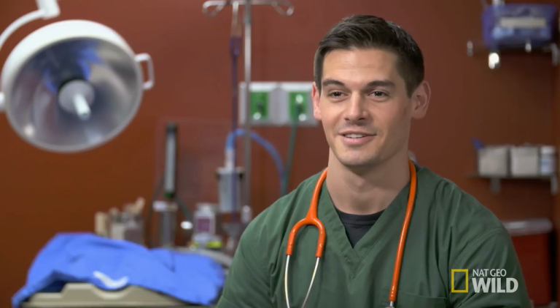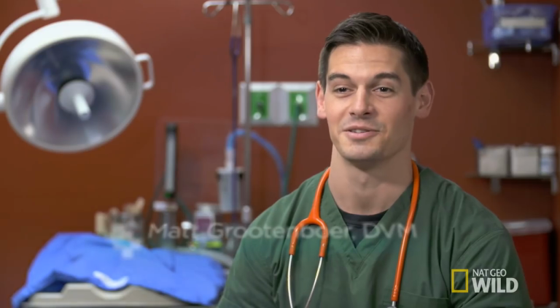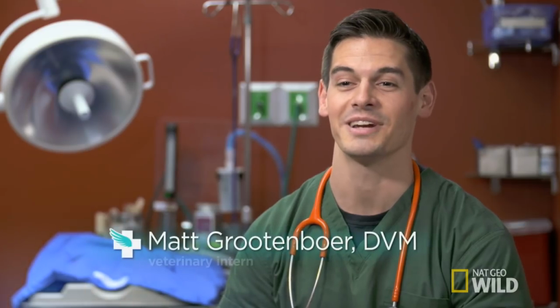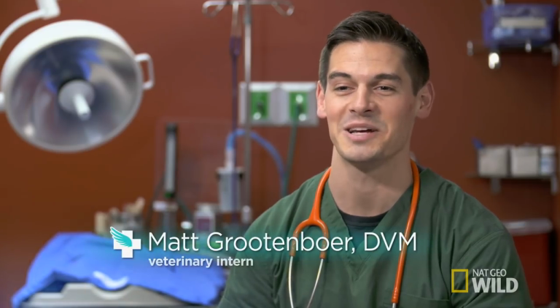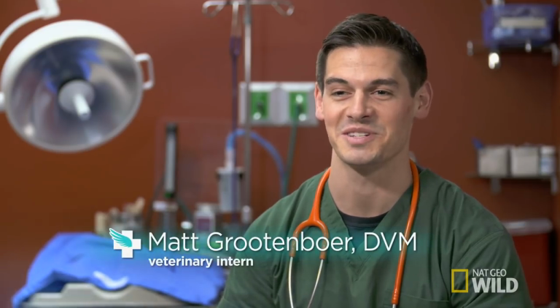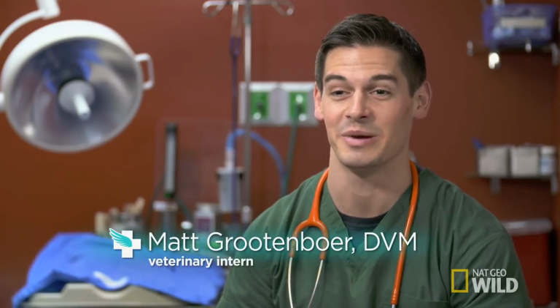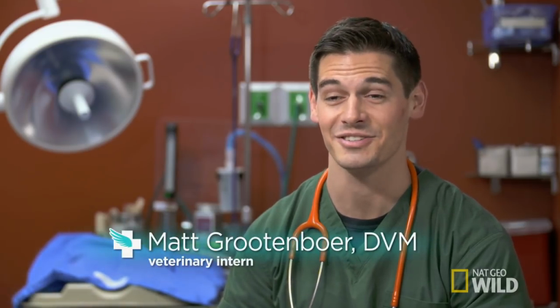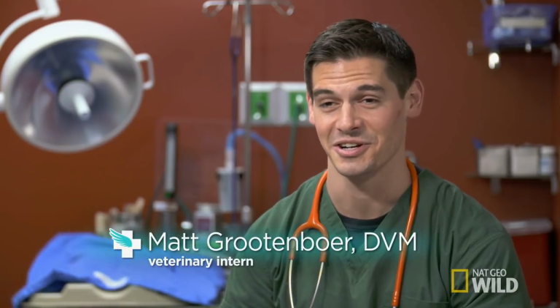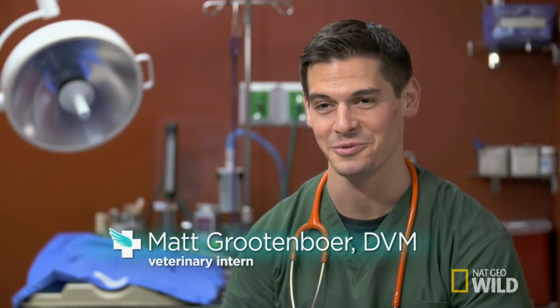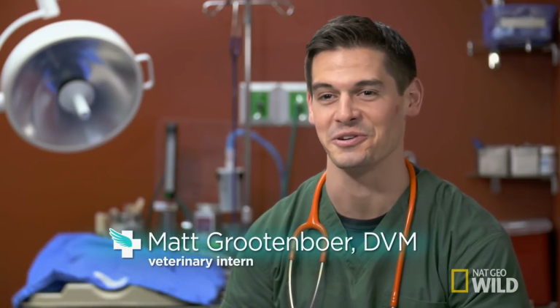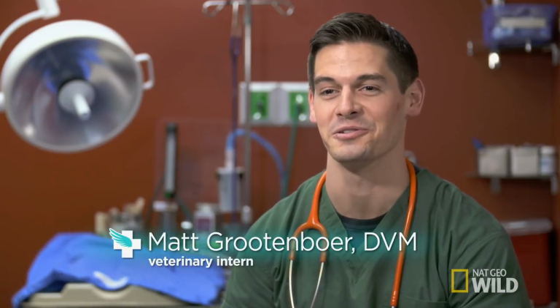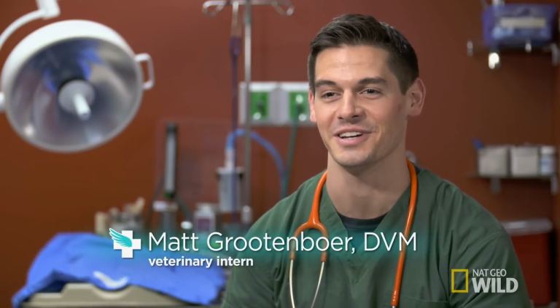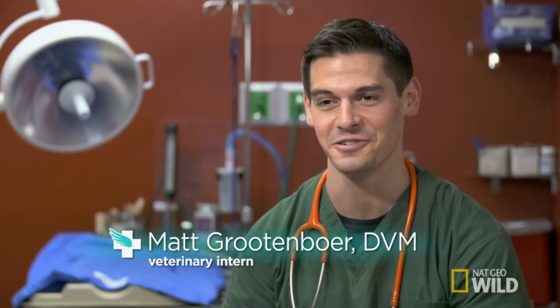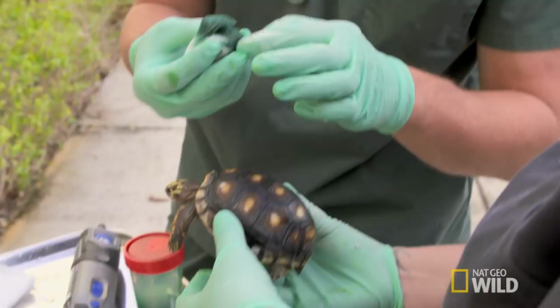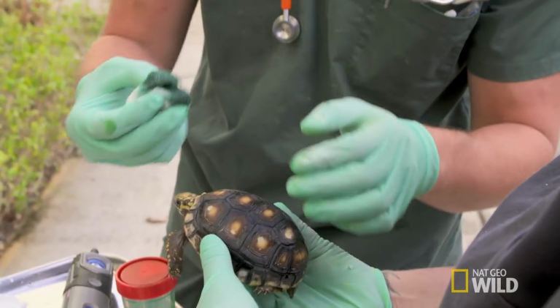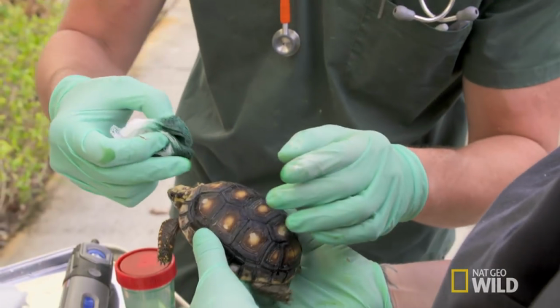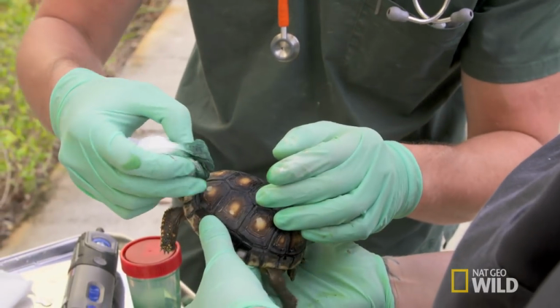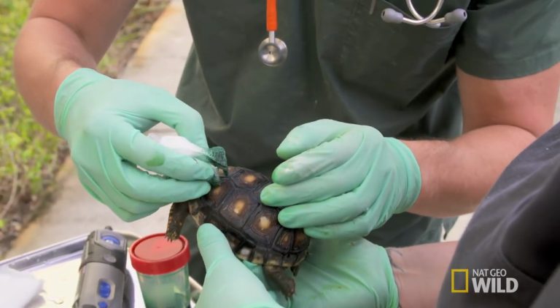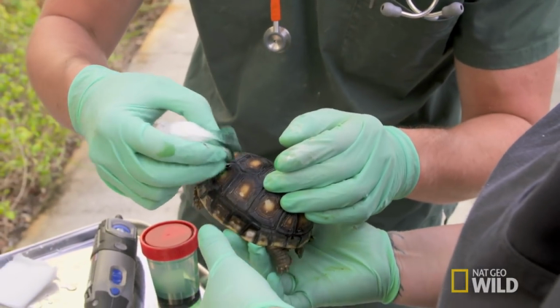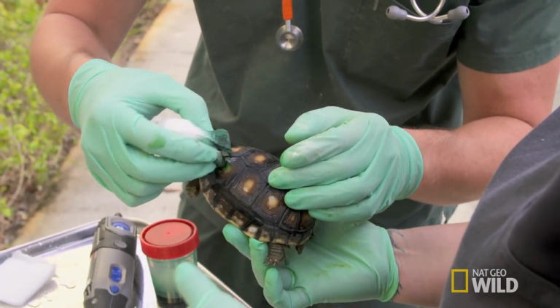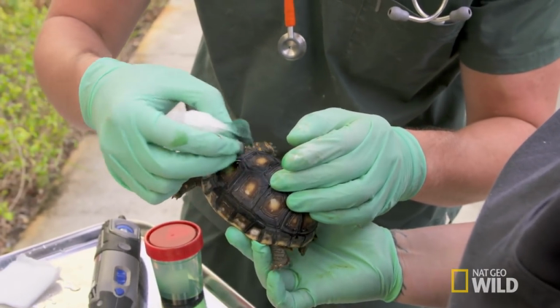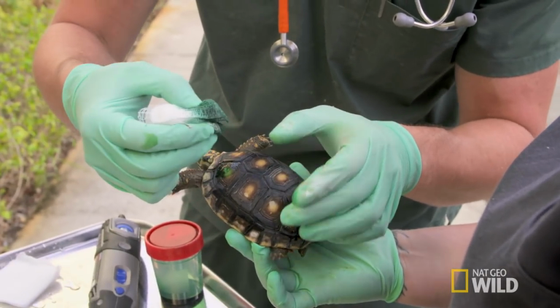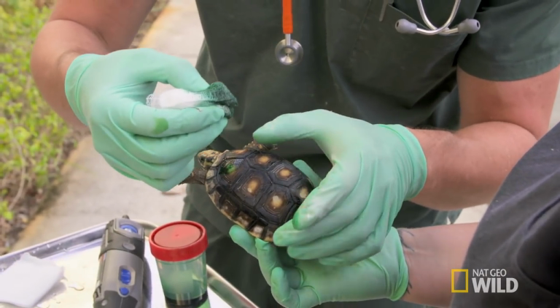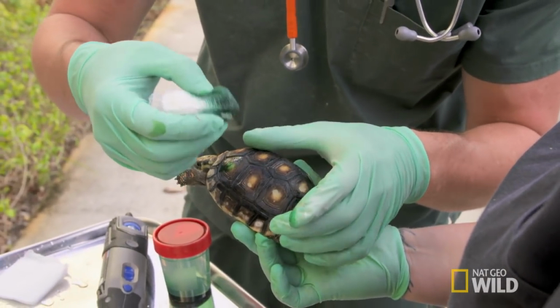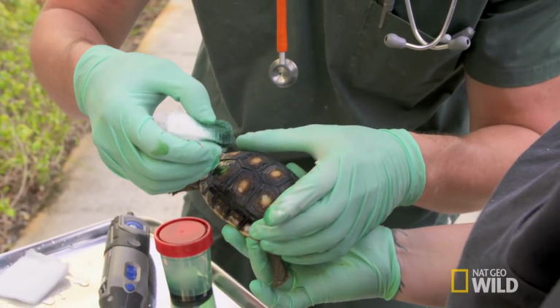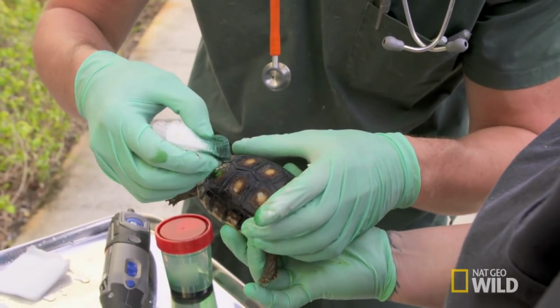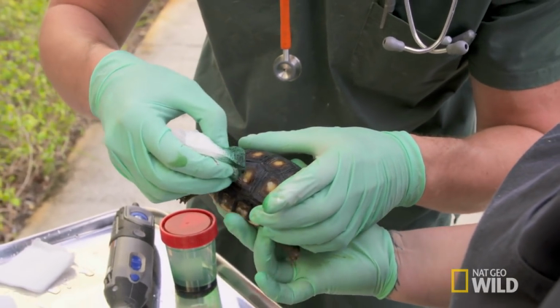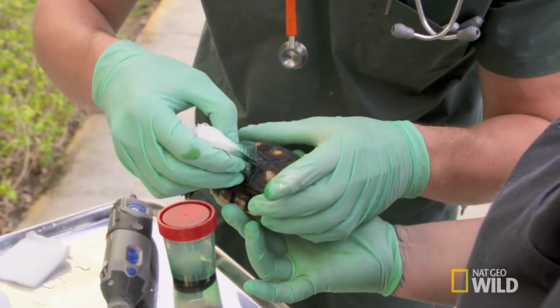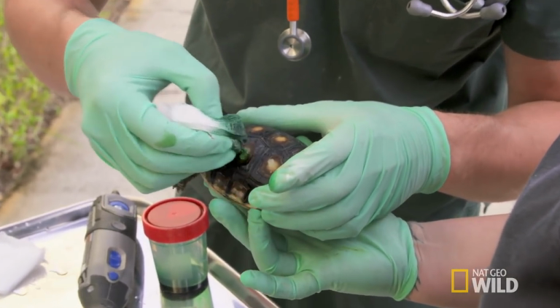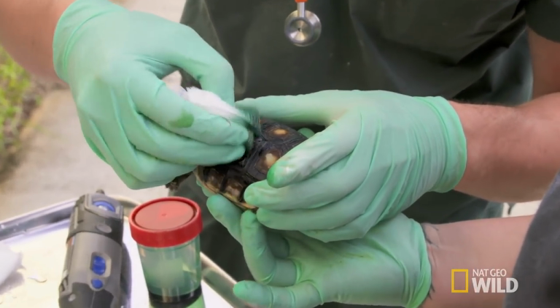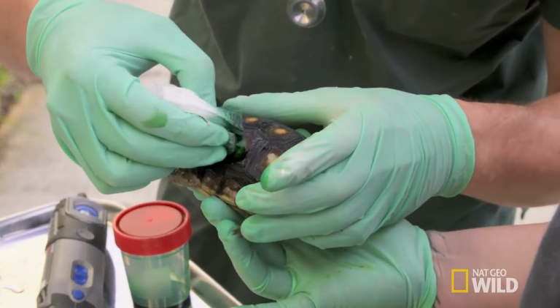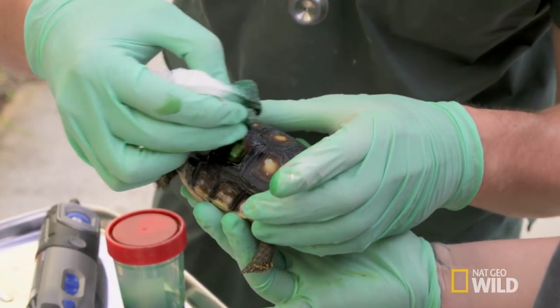So the next step is to paint the shell with a coat of antifungal. Just paint the tortoise.